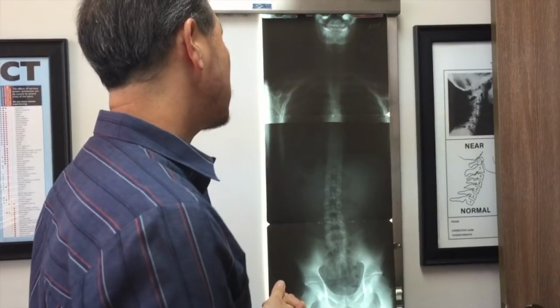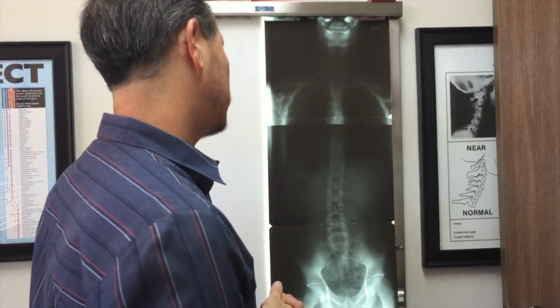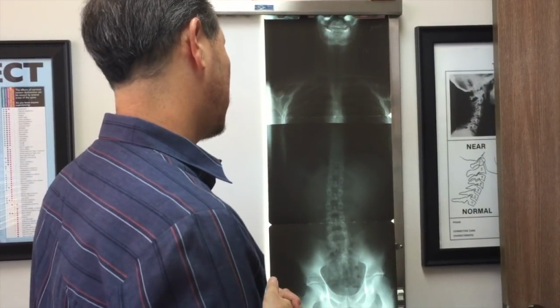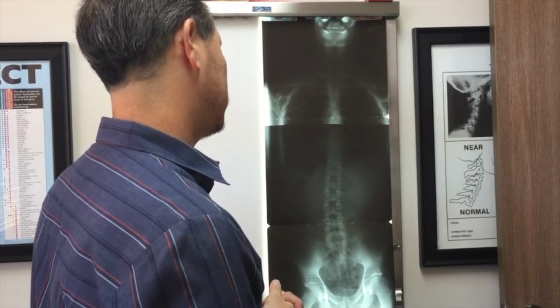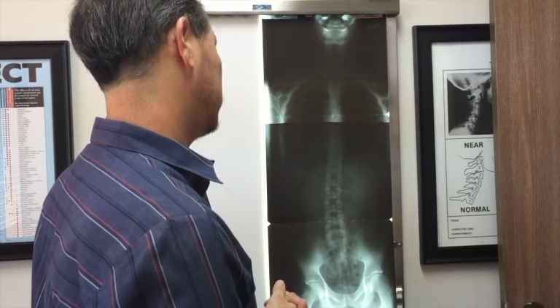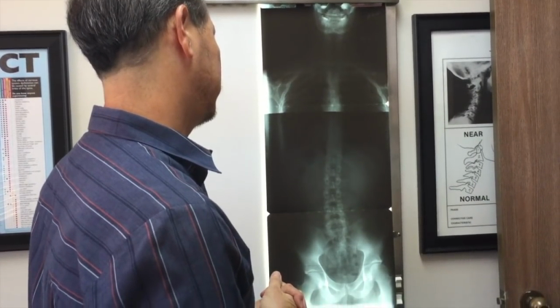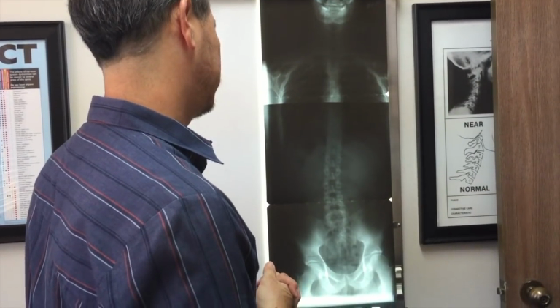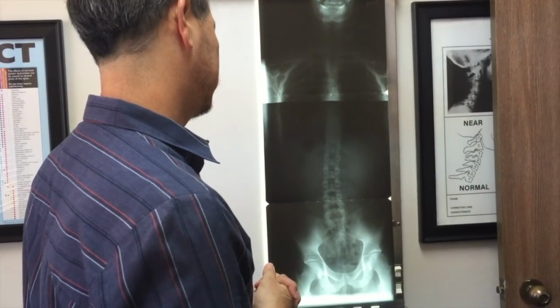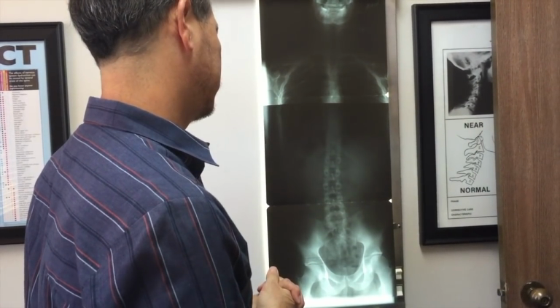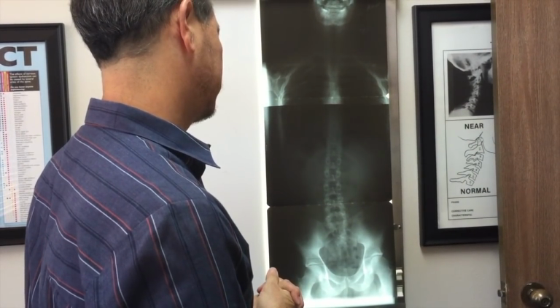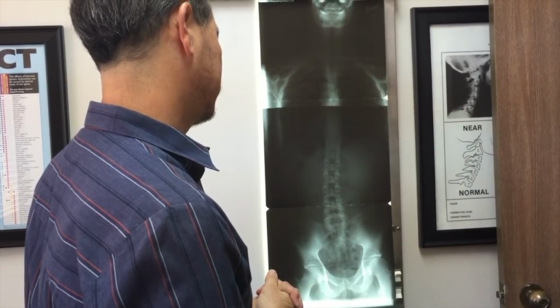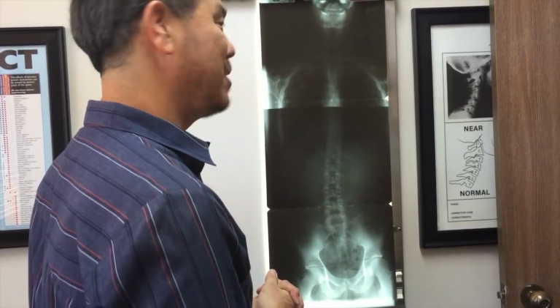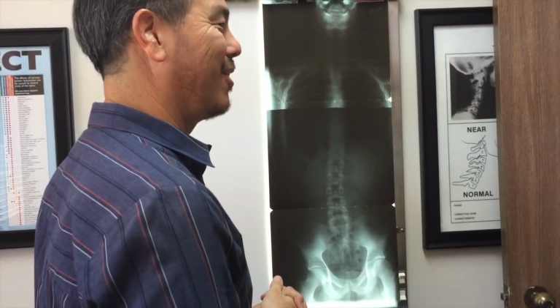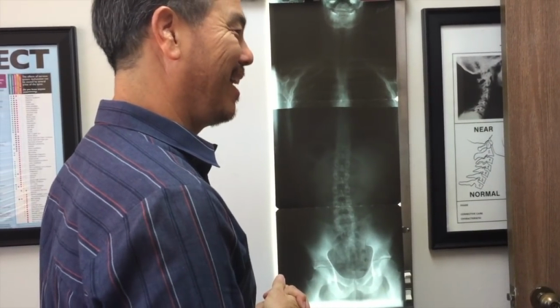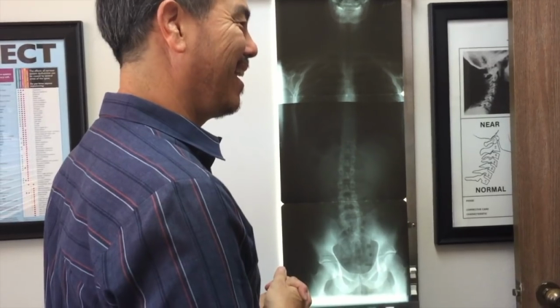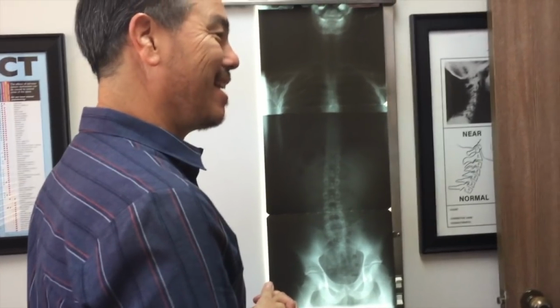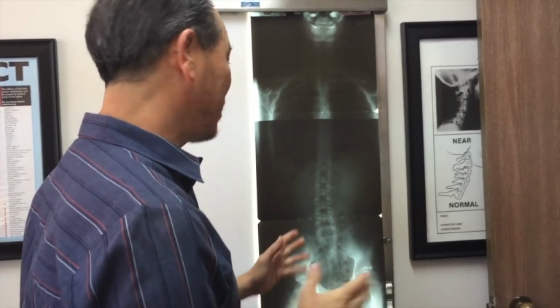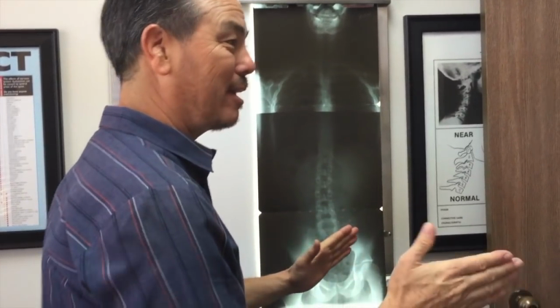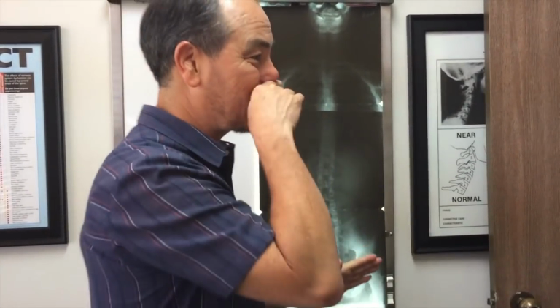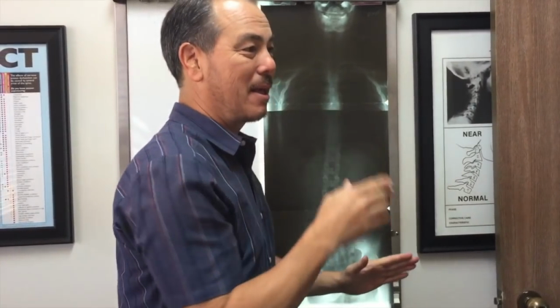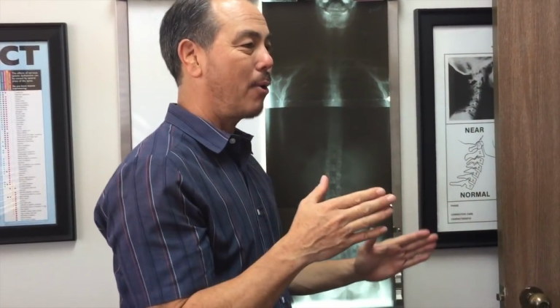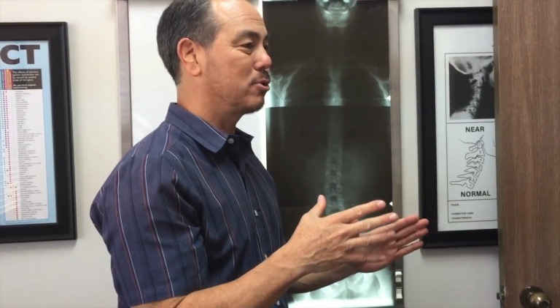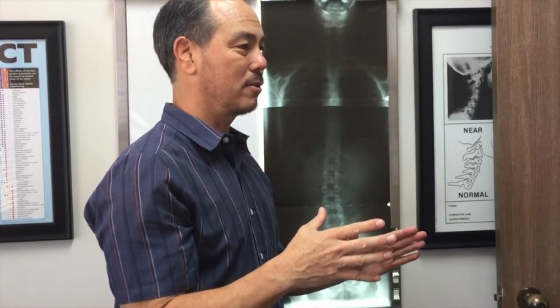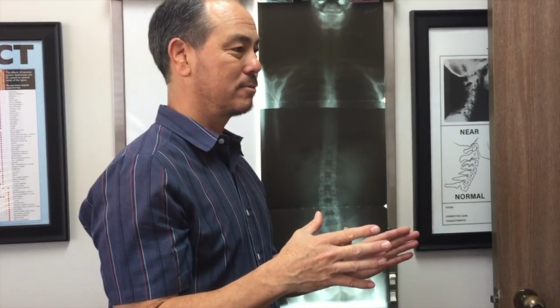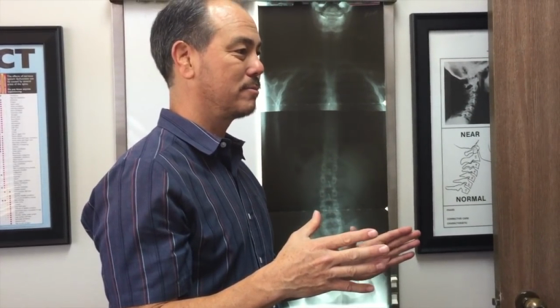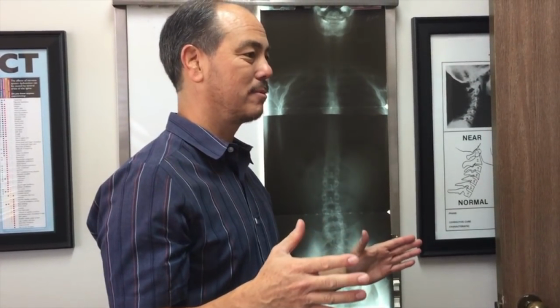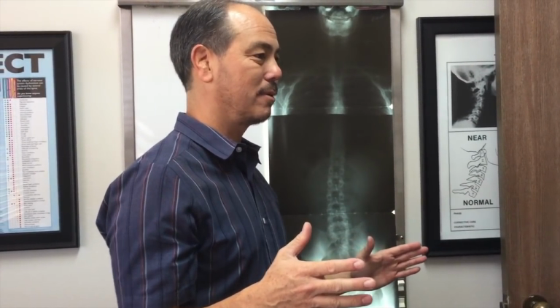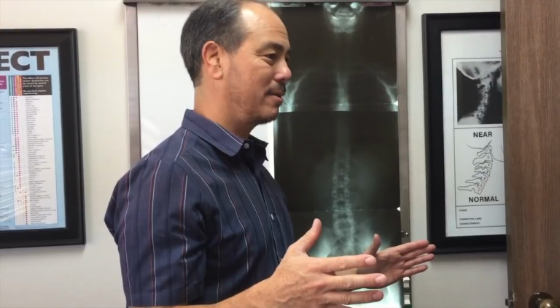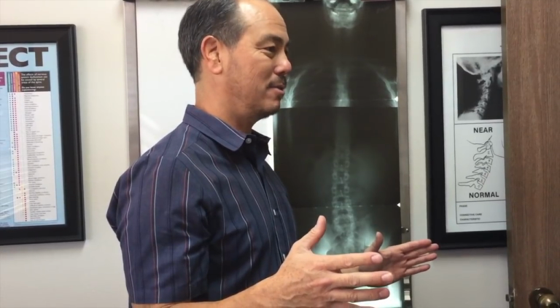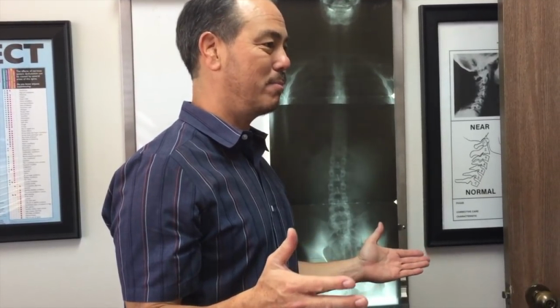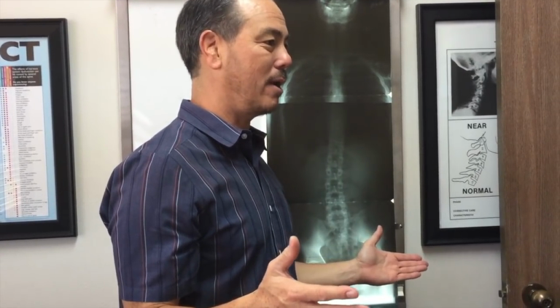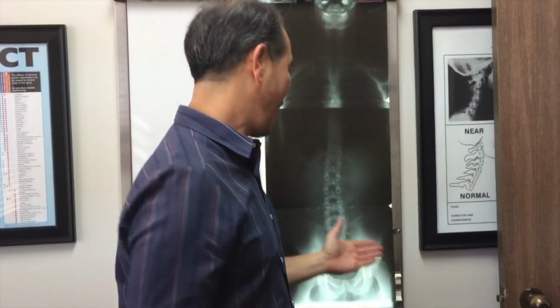Any questions about what you see, Edgar? I just didn't know. The funny thing is — how are you doing so far? I feel more mobile. You're feeling better, right? Yeah.